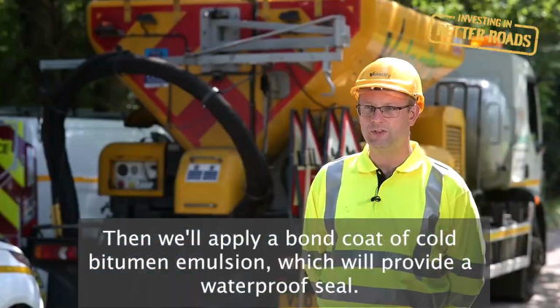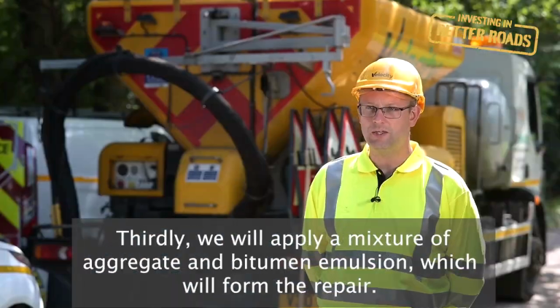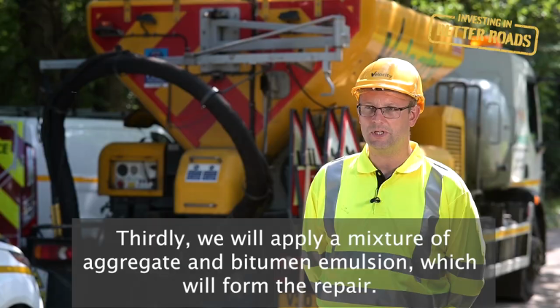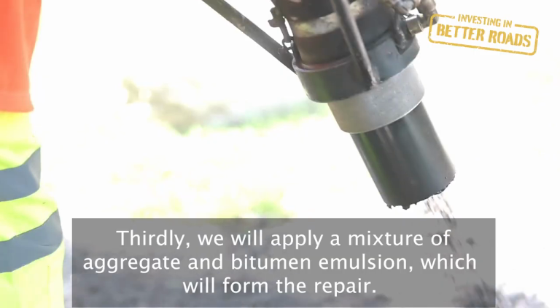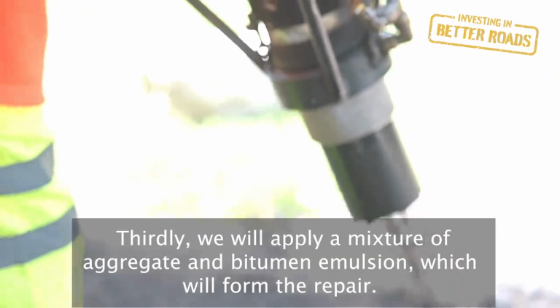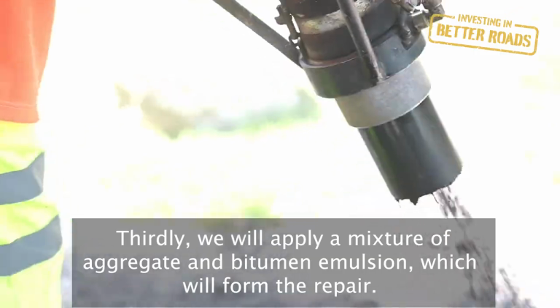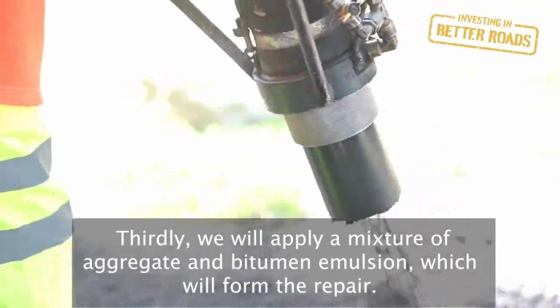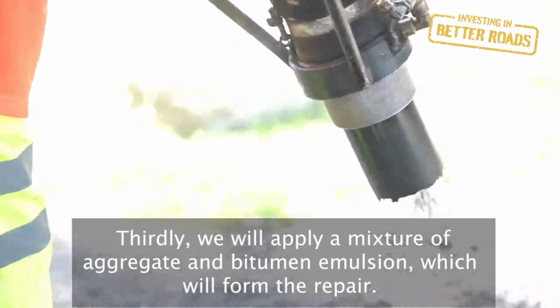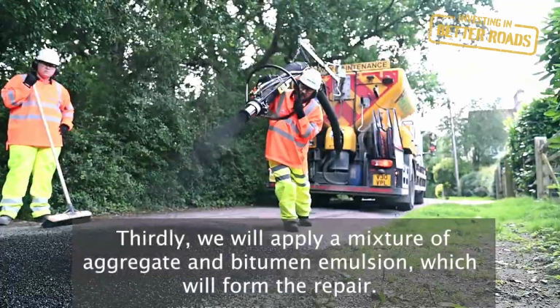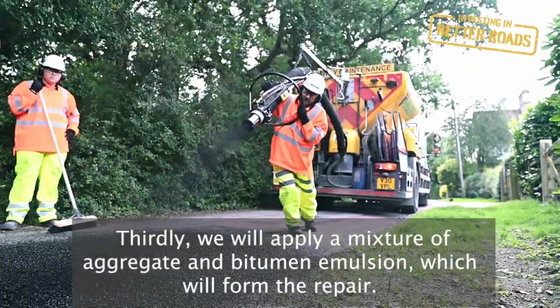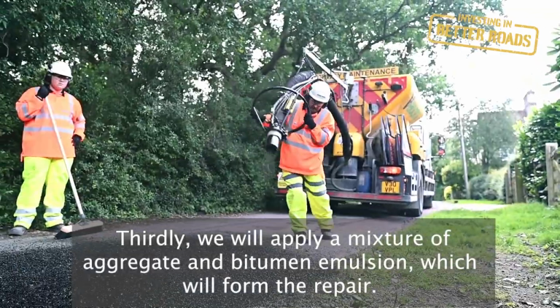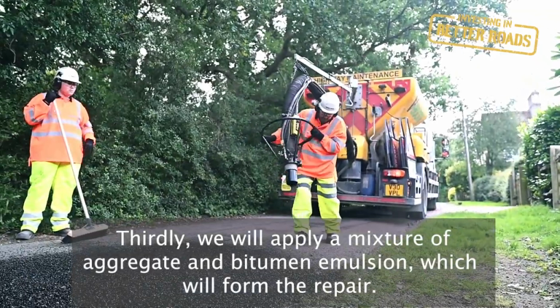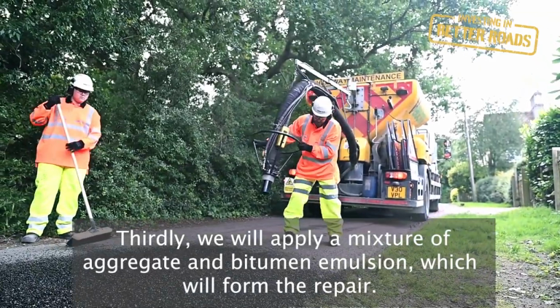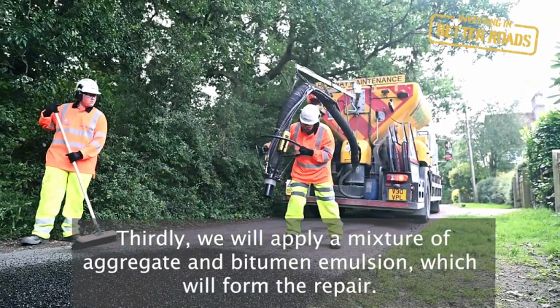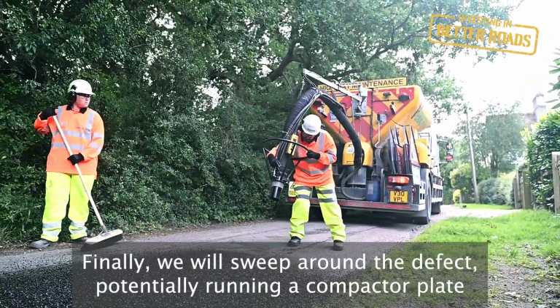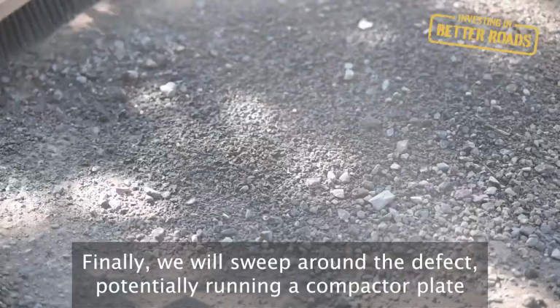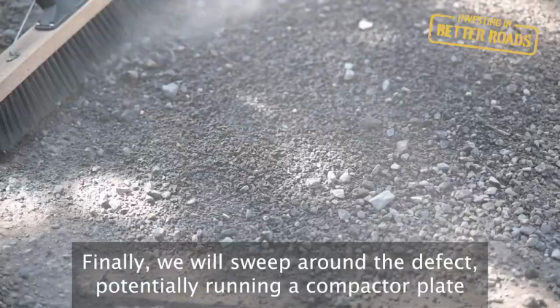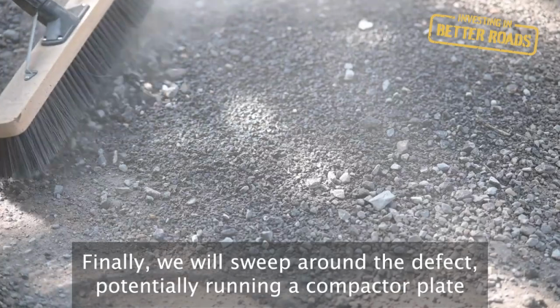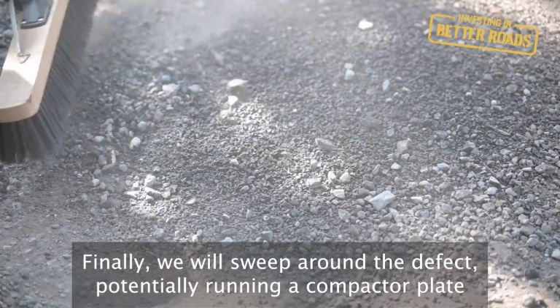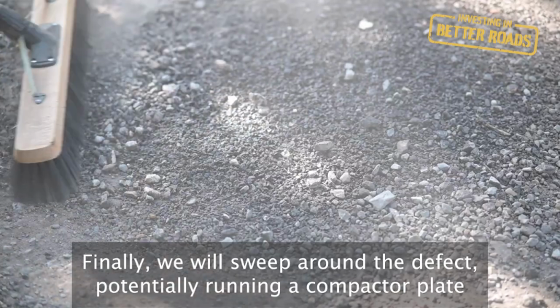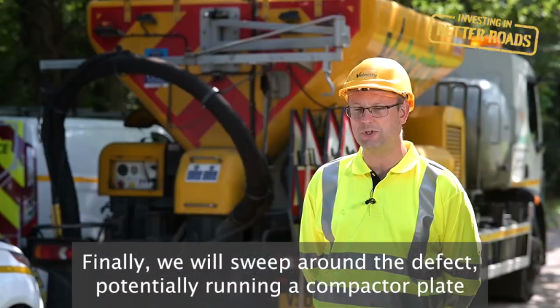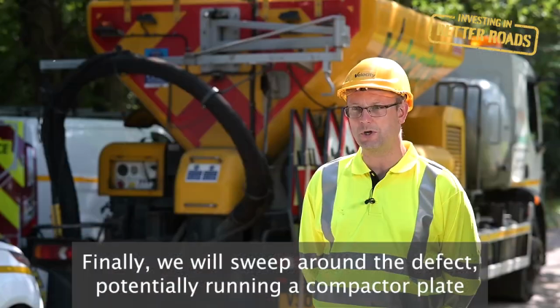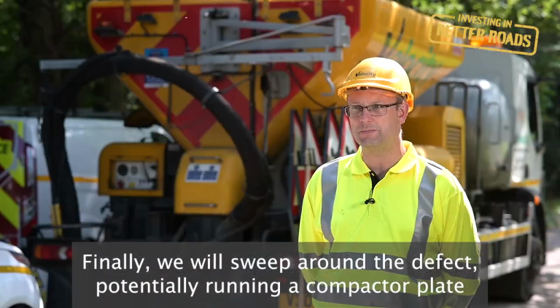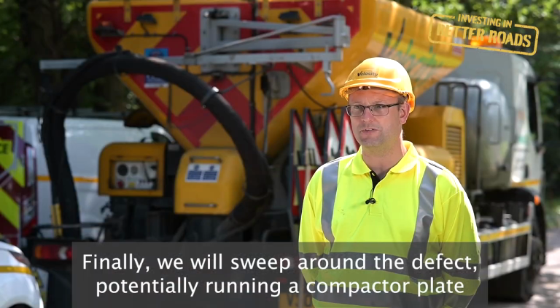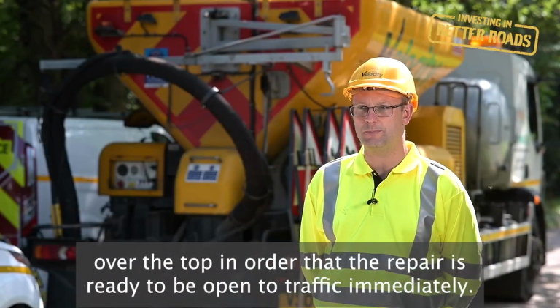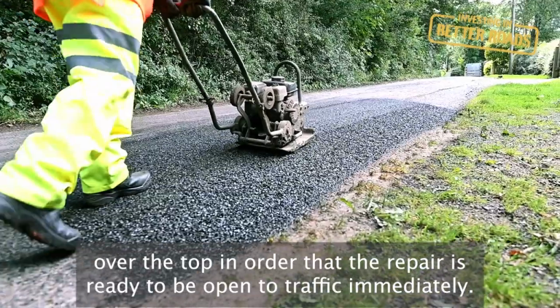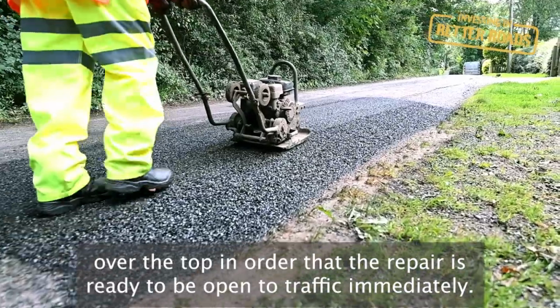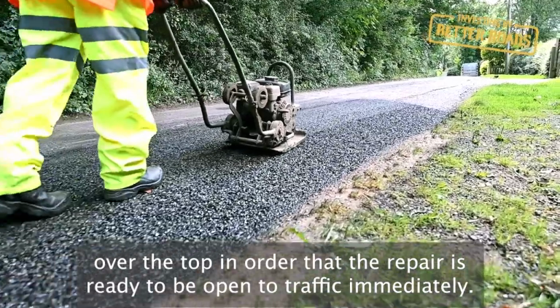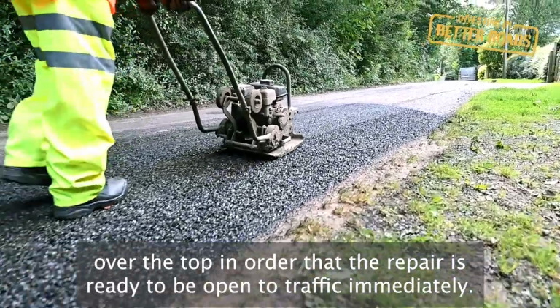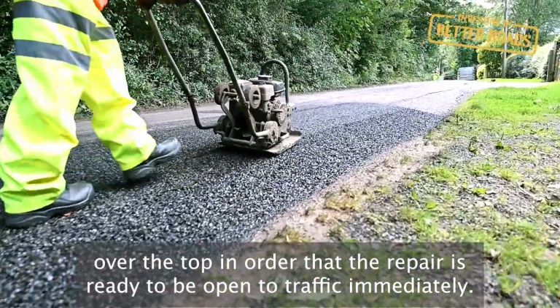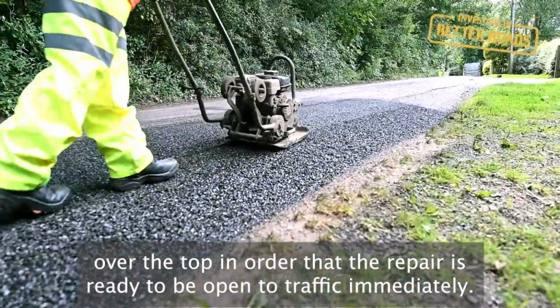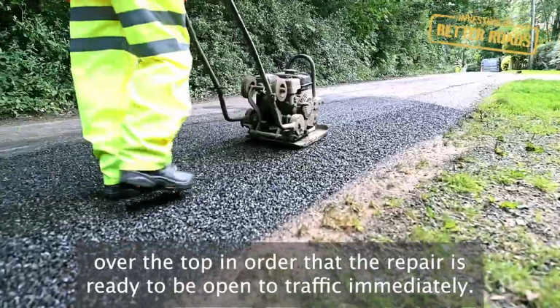Thirdly, we'll apply a mixture of aggregate and bitumen emulsion which will form the repair. Finally, we will sweep around the defect, potentially running a compactor plate over the top, in order that the repair is ready to be open to traffic immediately.